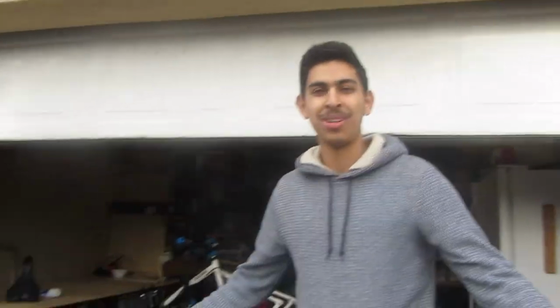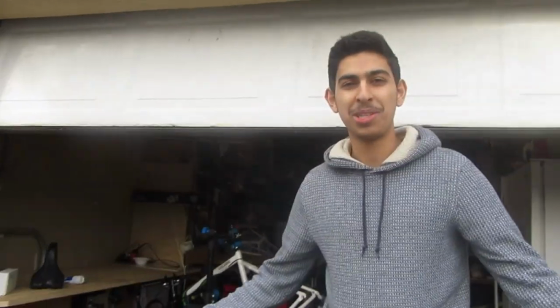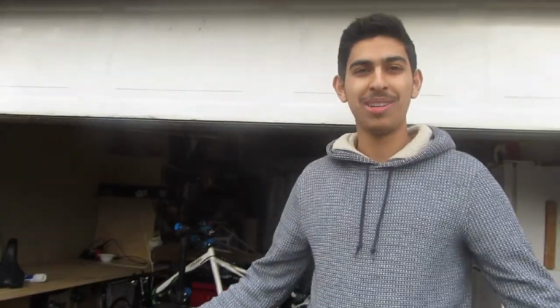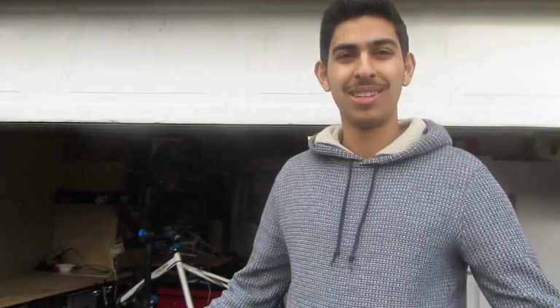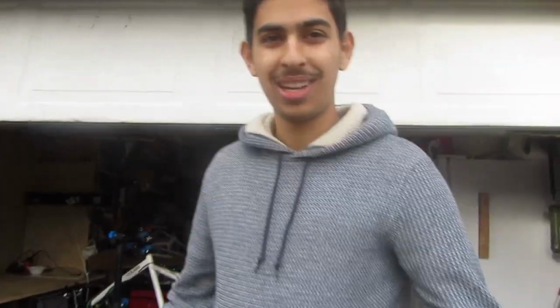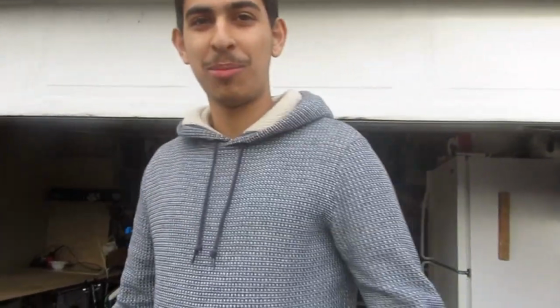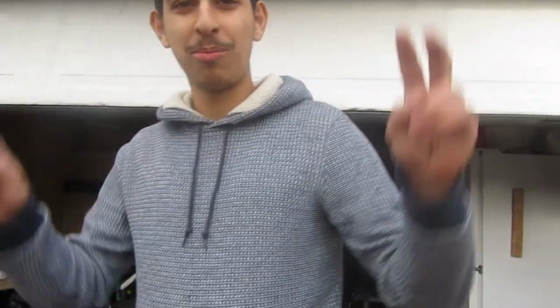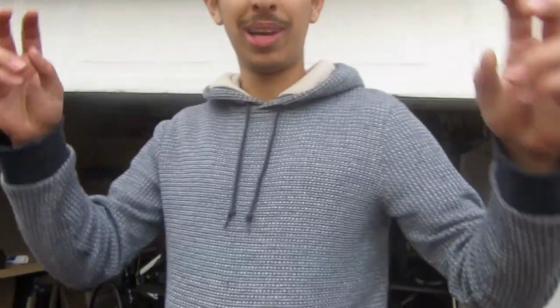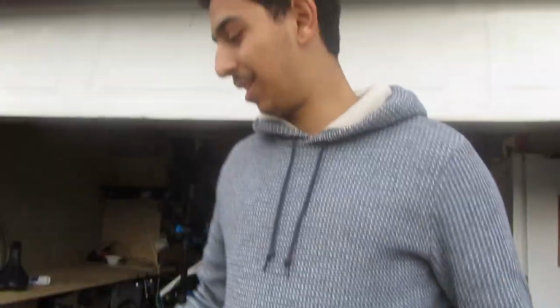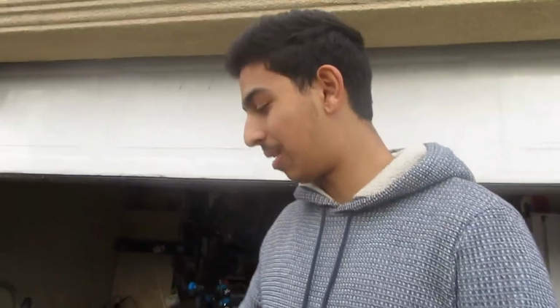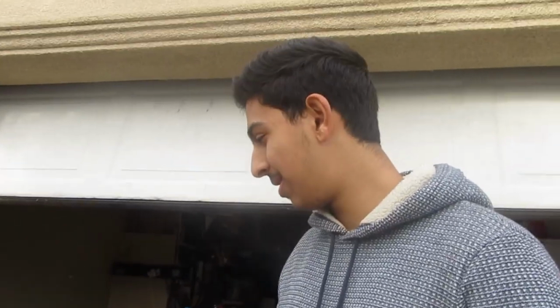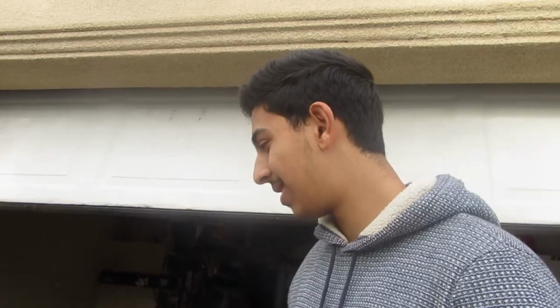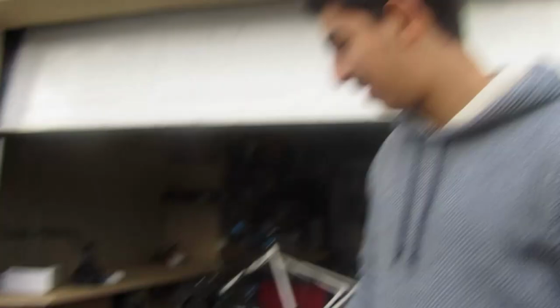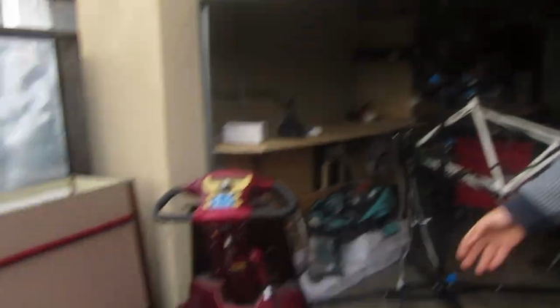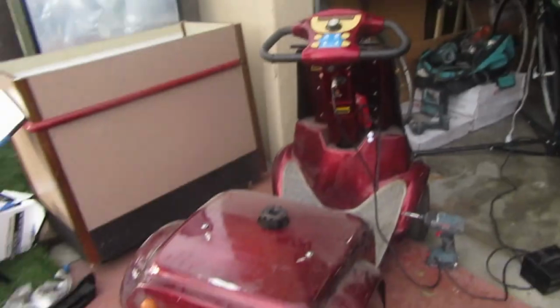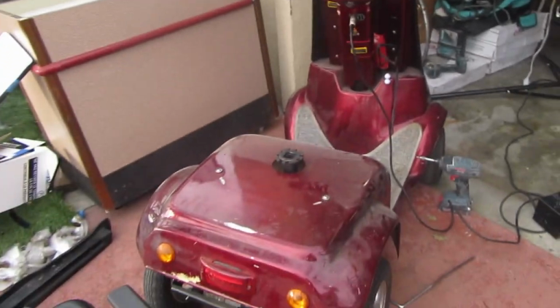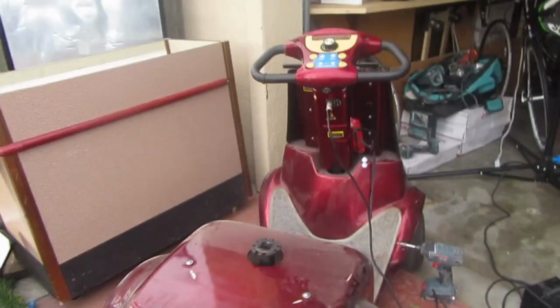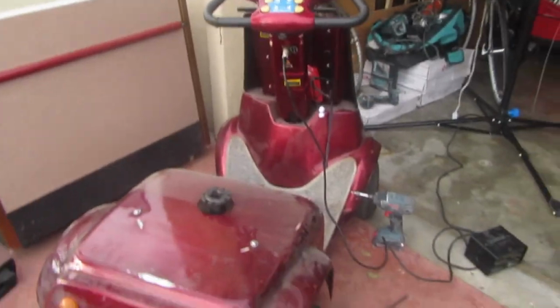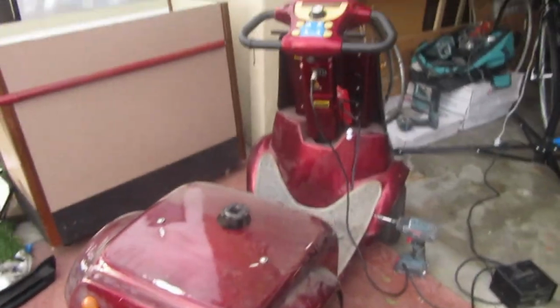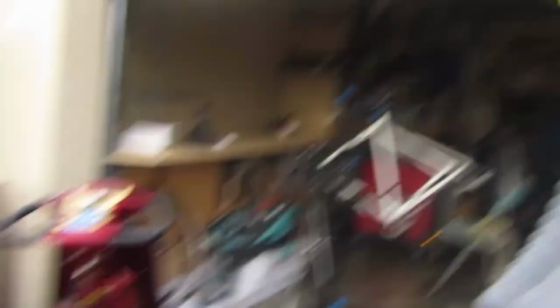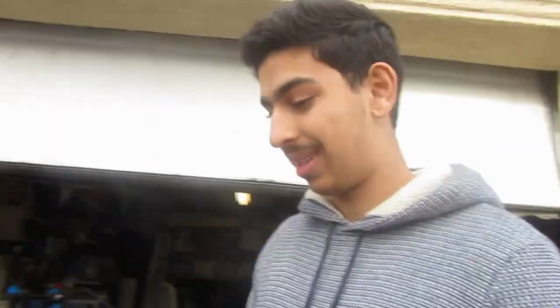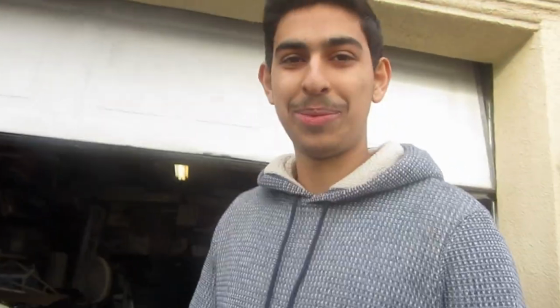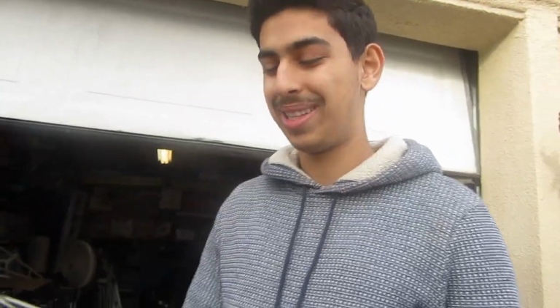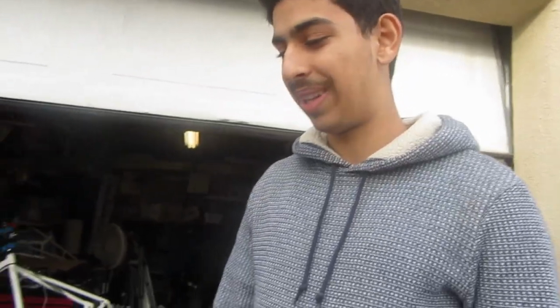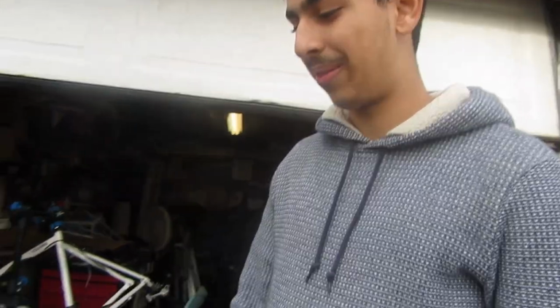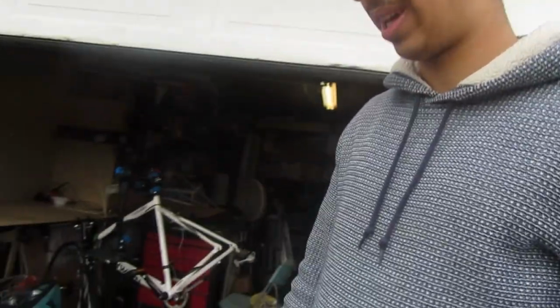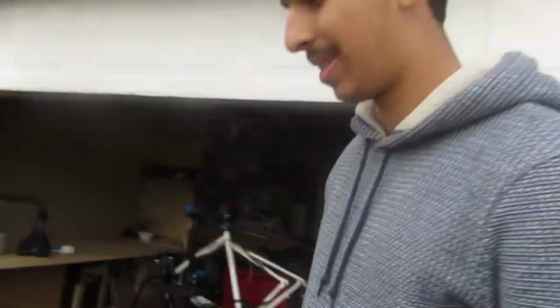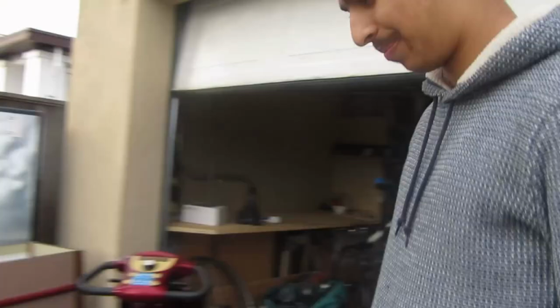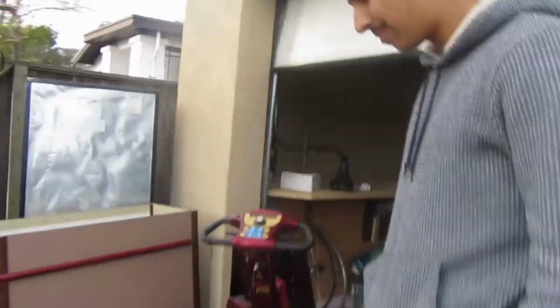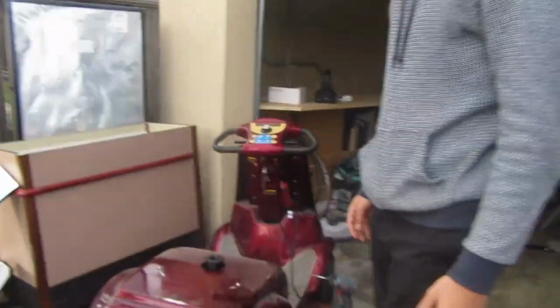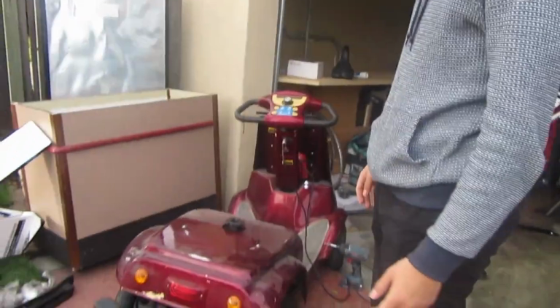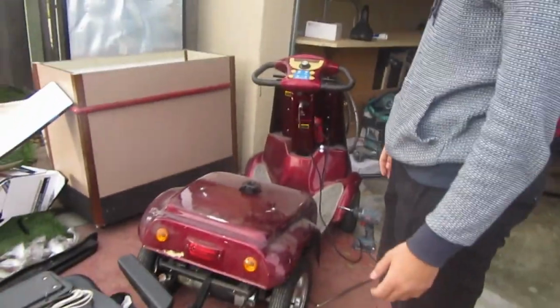So first part of the moped go-kart build. So far it's been good. We had to pull it out of the old house and try to get it out here.